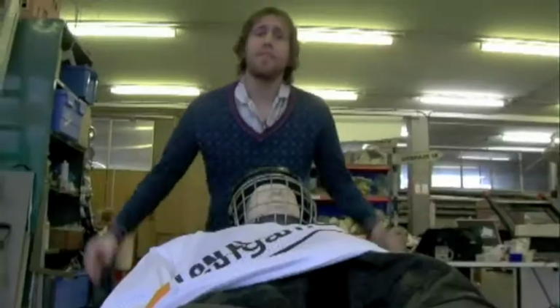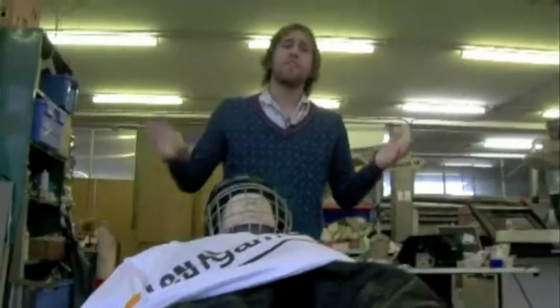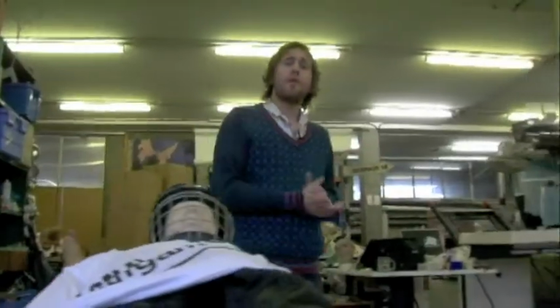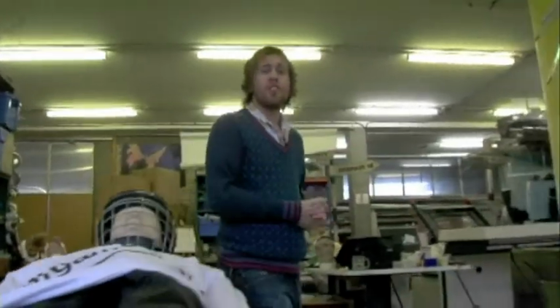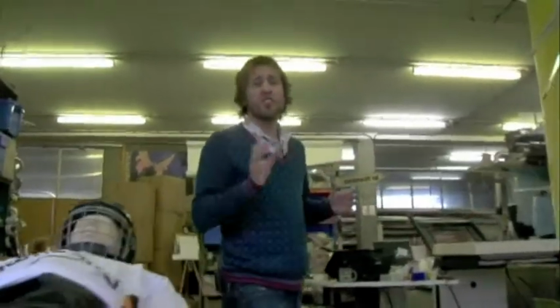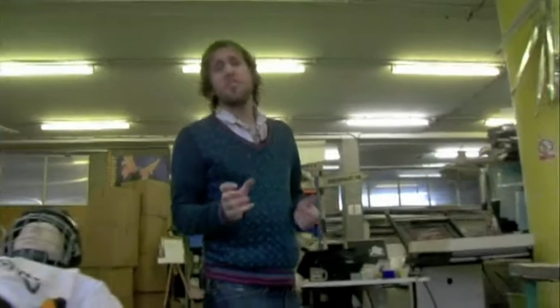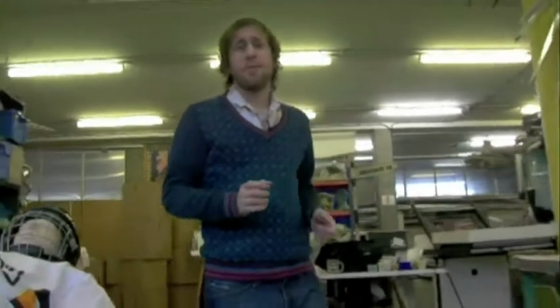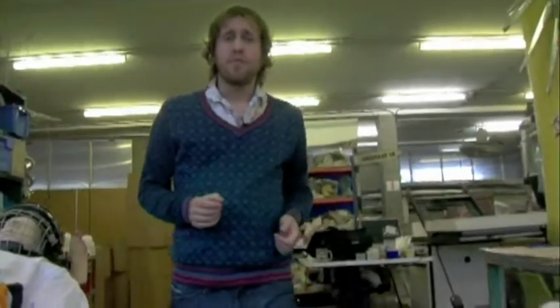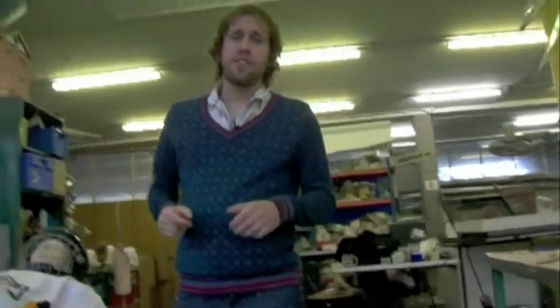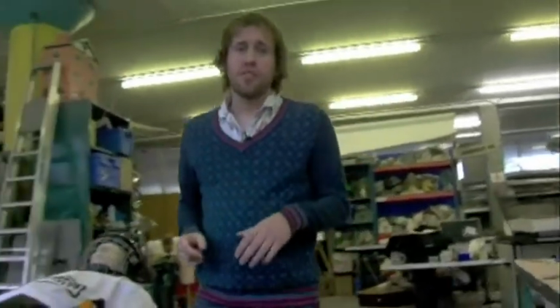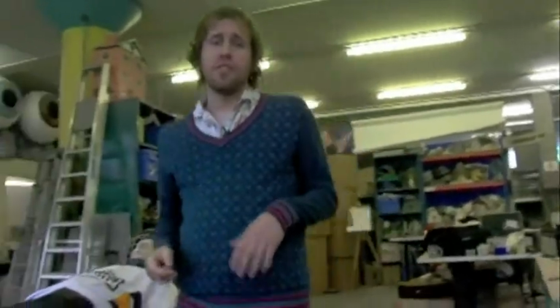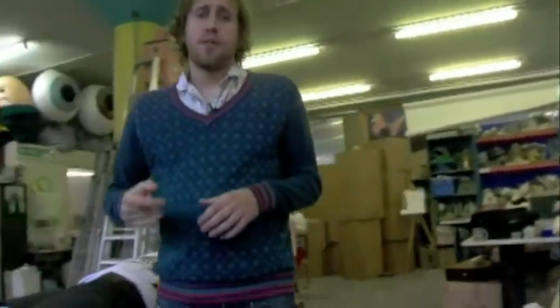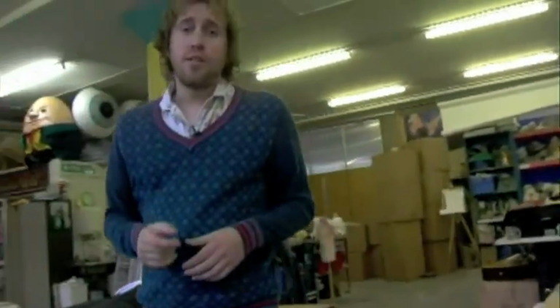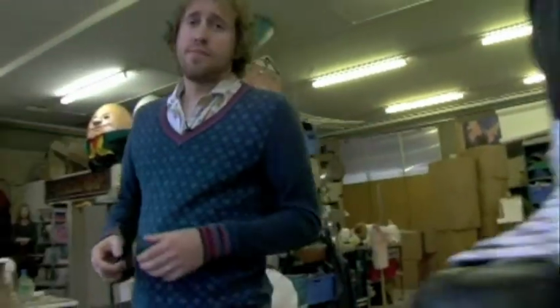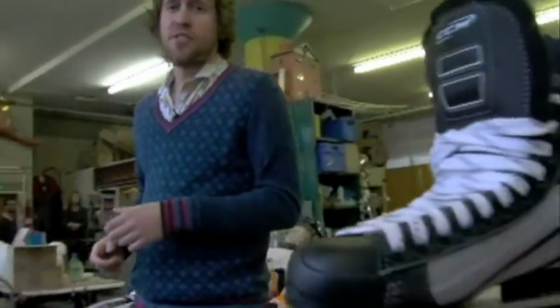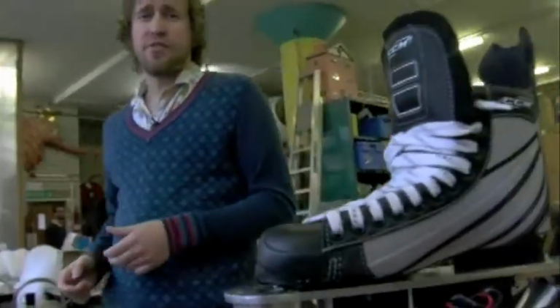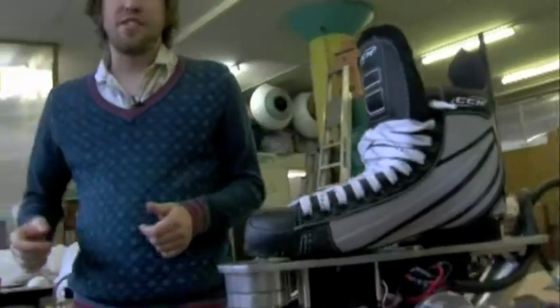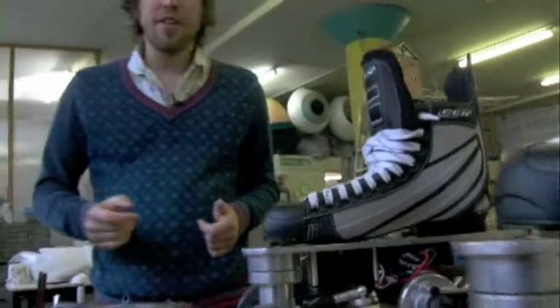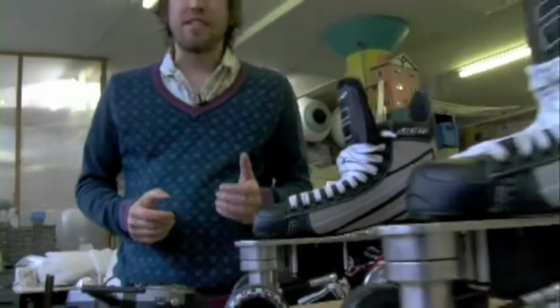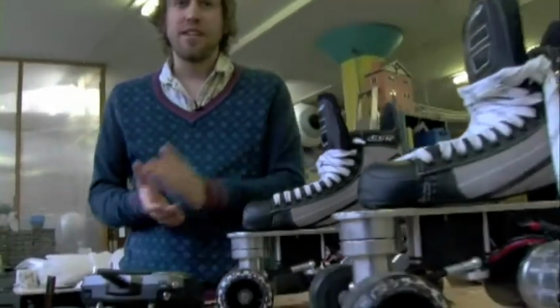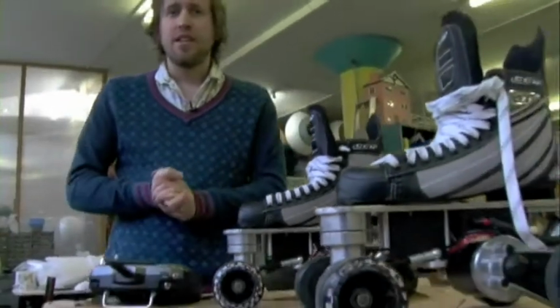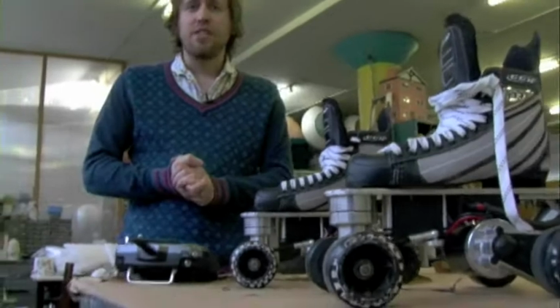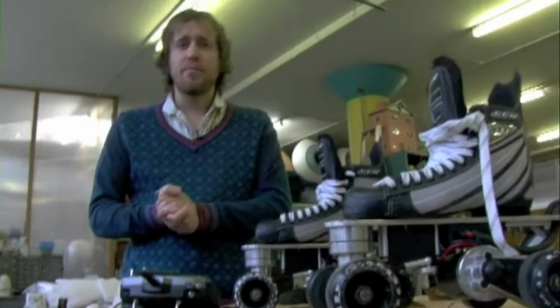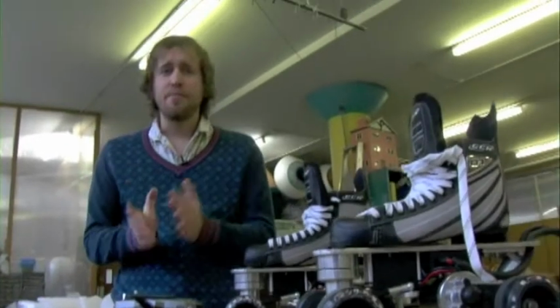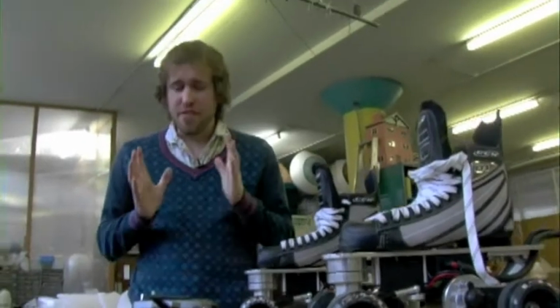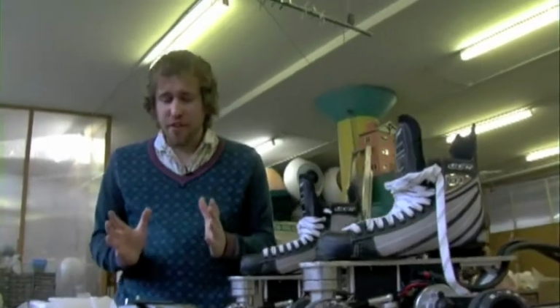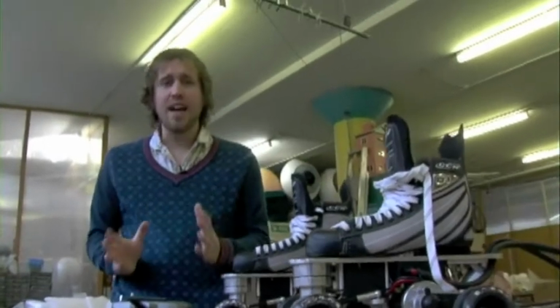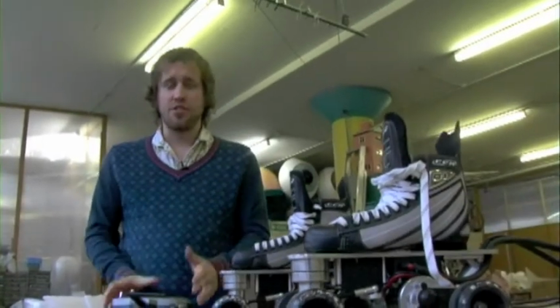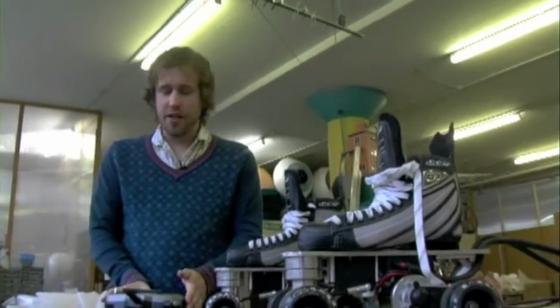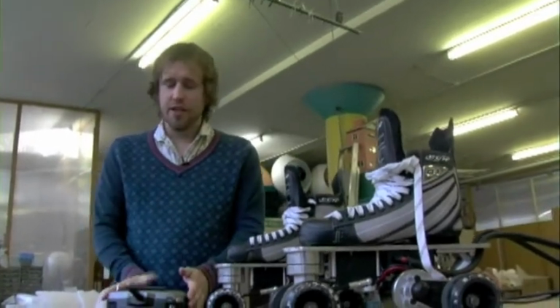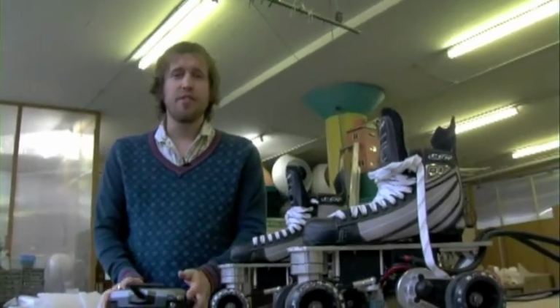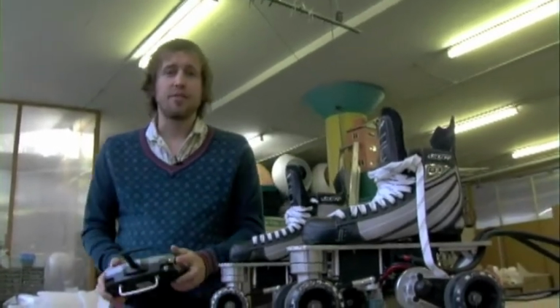But then you grow up and you look stupid playing with kids' toys. Well, this tool fixes all that. Ladies and gentlemen, meet the first action toy for adults.